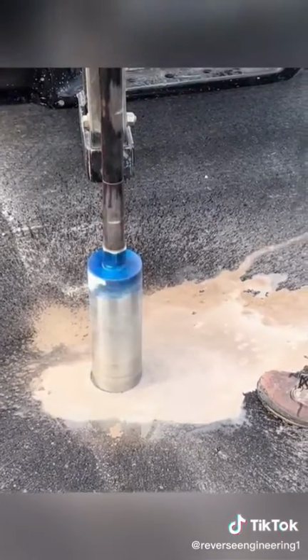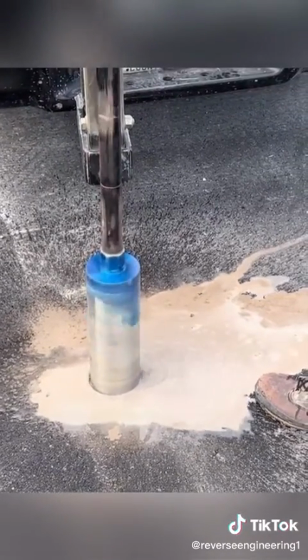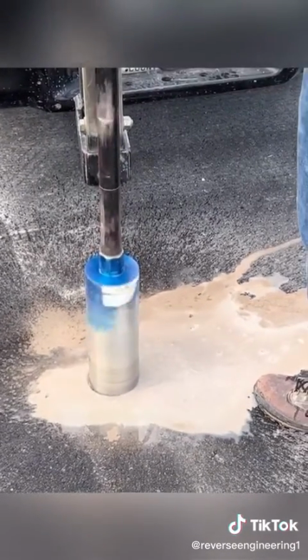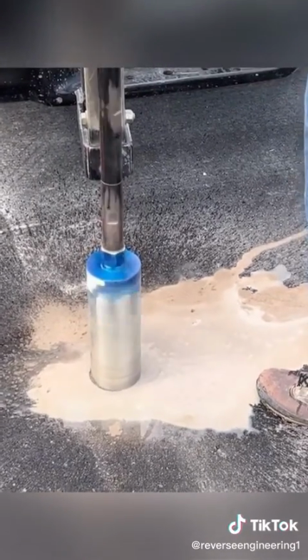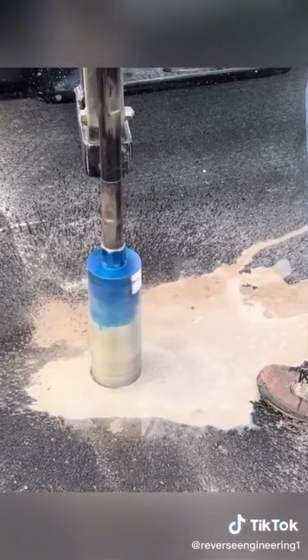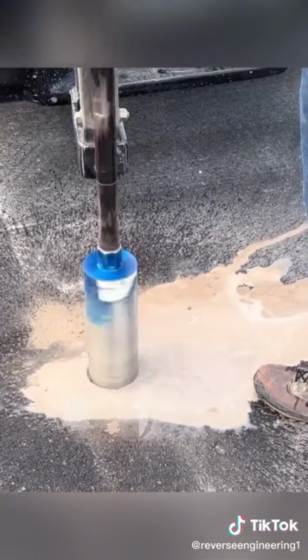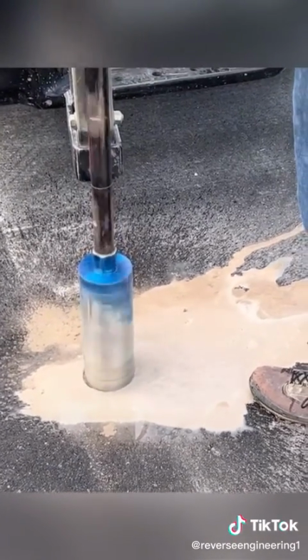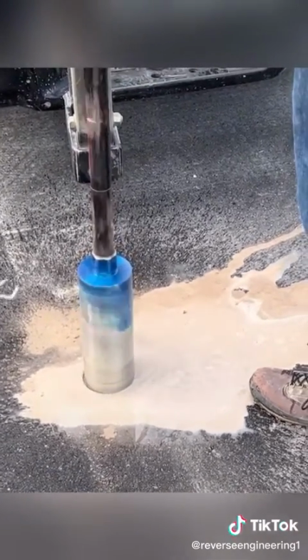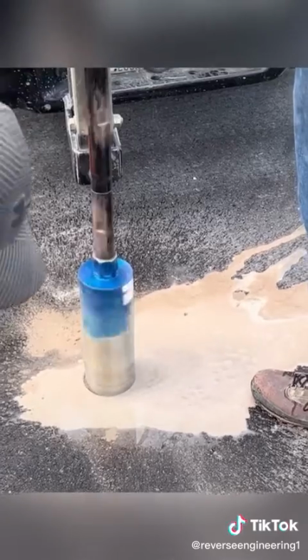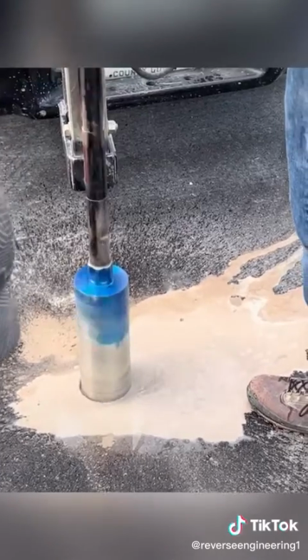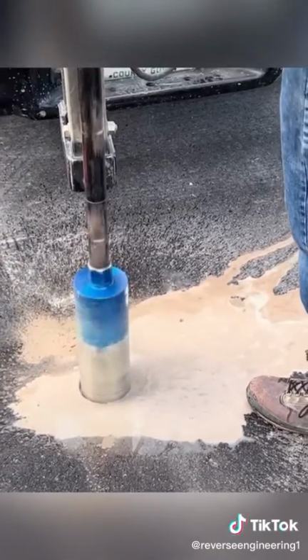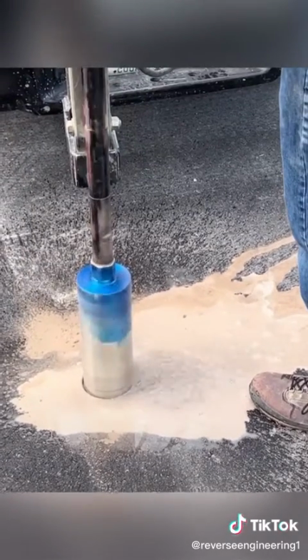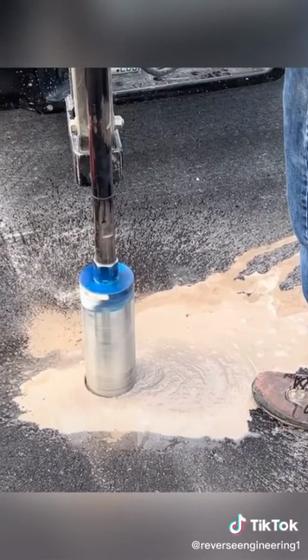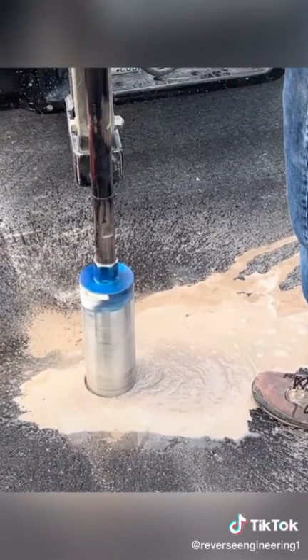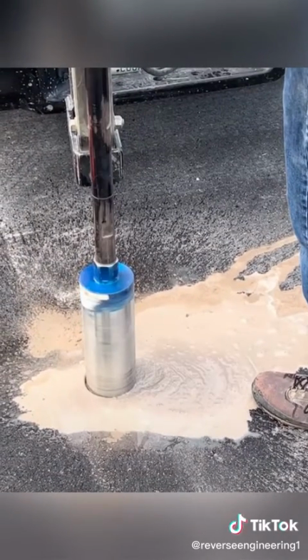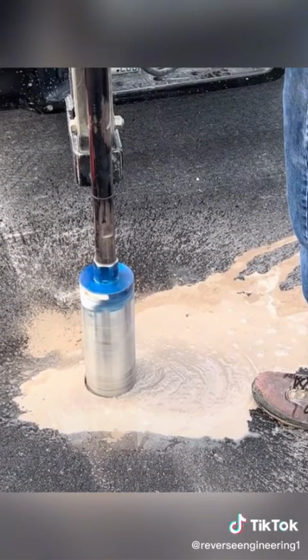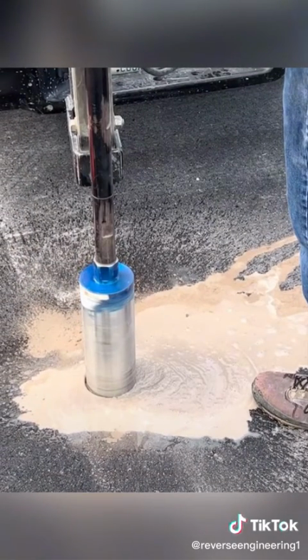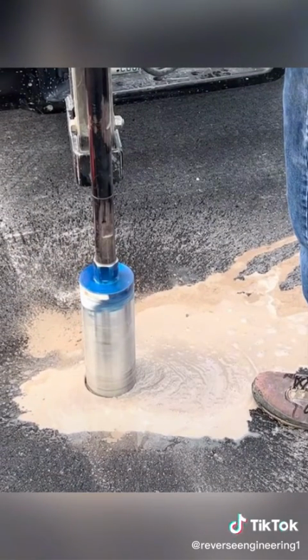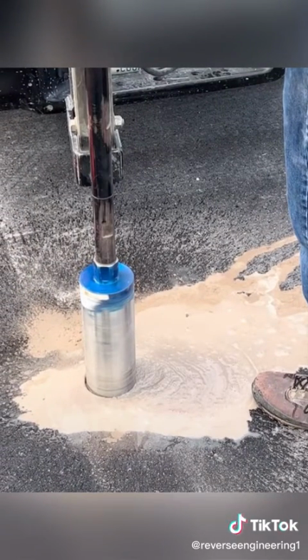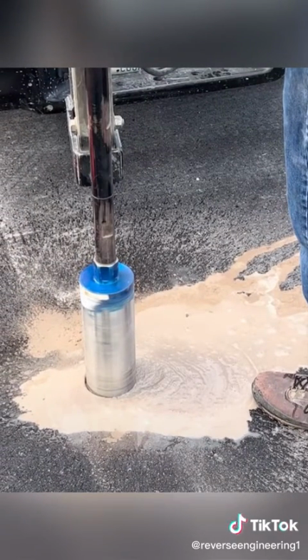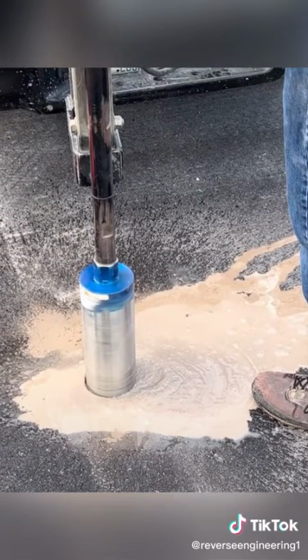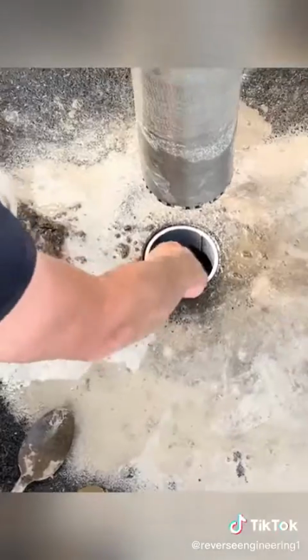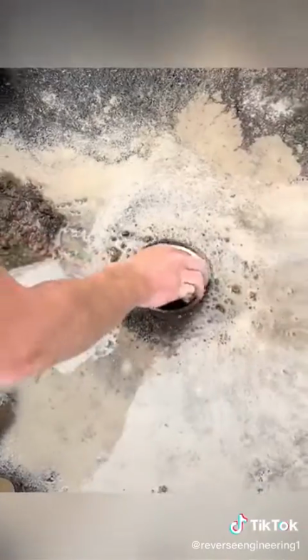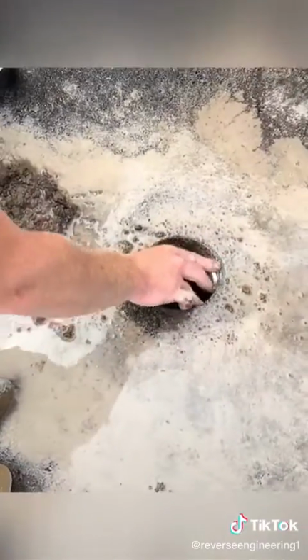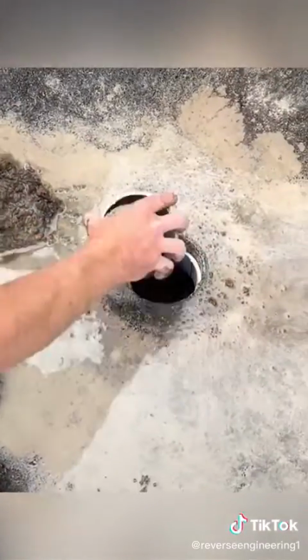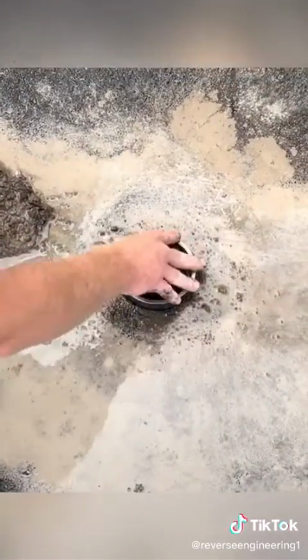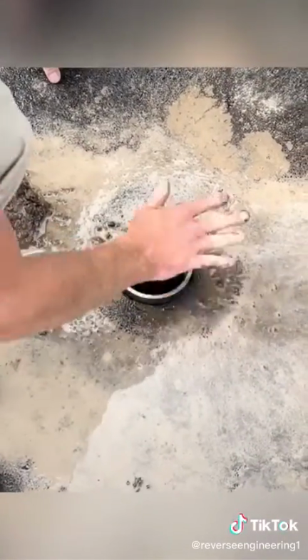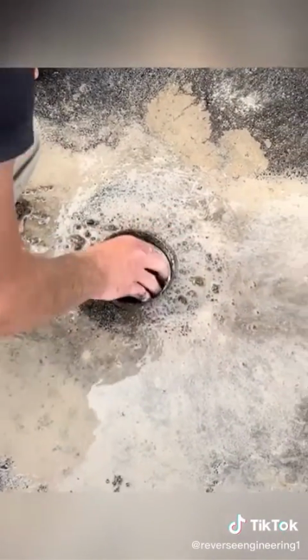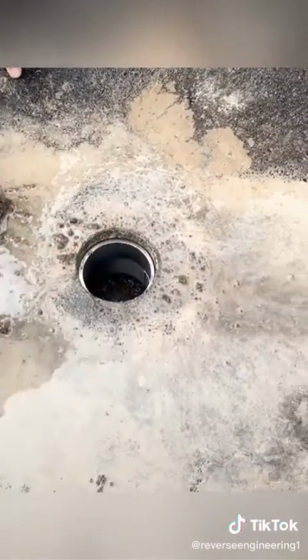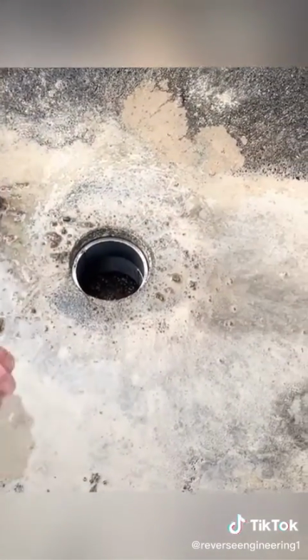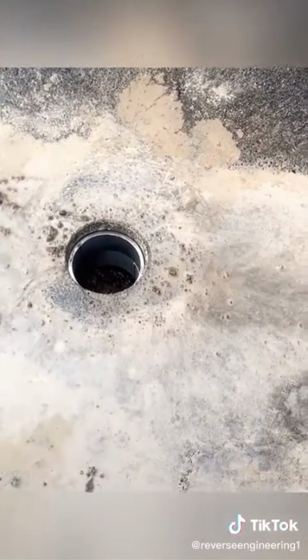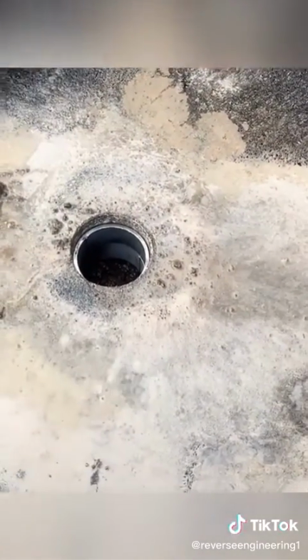We use a 12-inch long bit that can drill through asphalt or concrete, and it comes in different sizes that can be four inches or eight inches wide. The next step is setting metal rings, which helps preserve the hole itself.